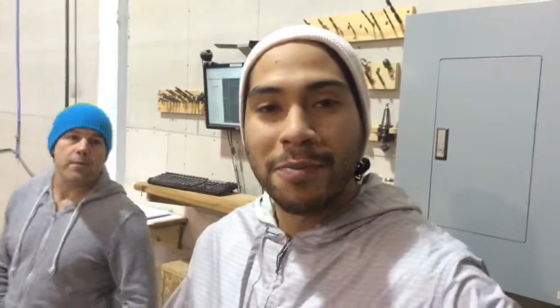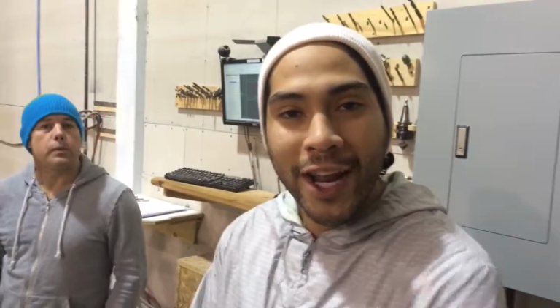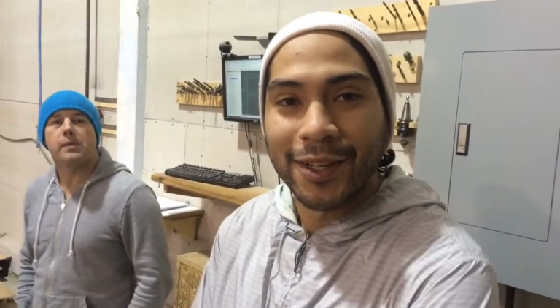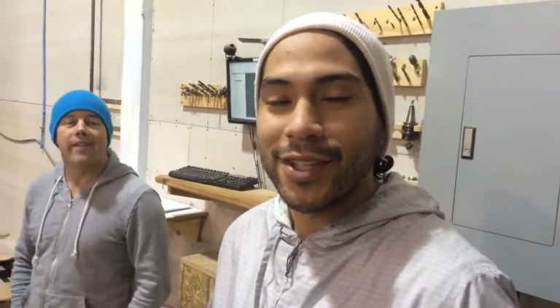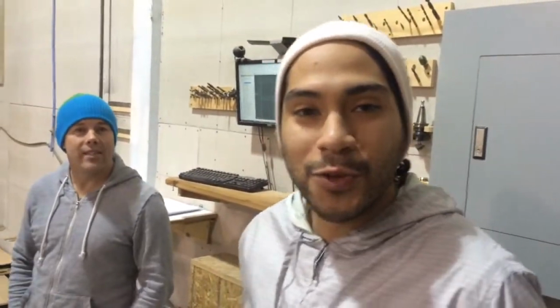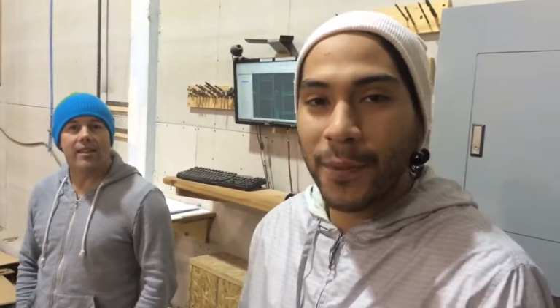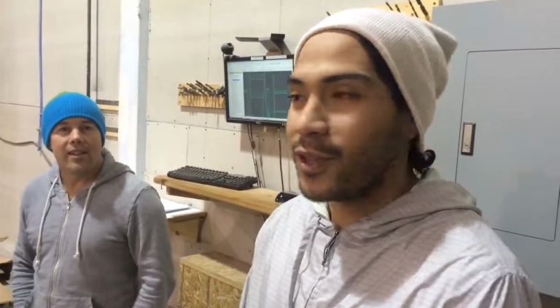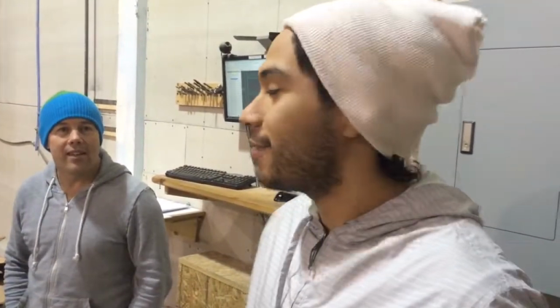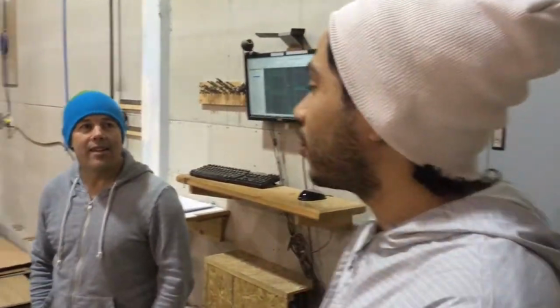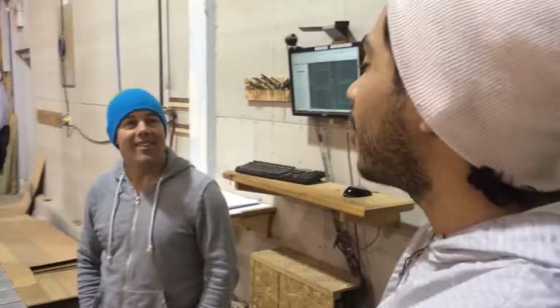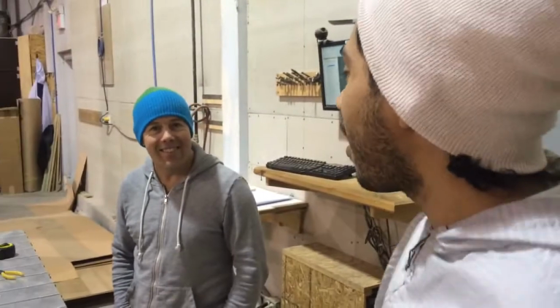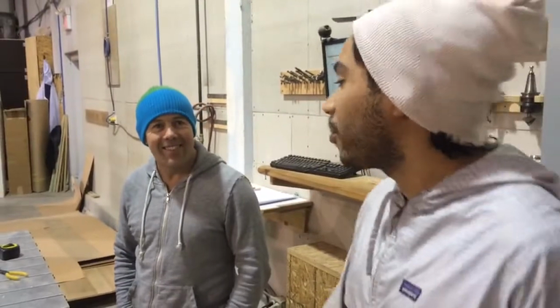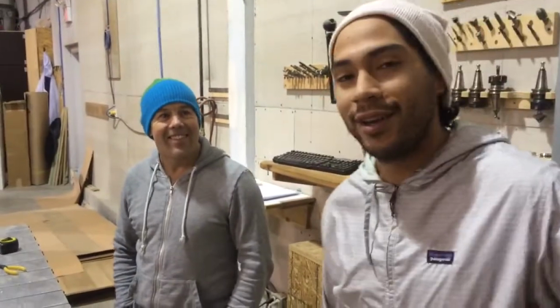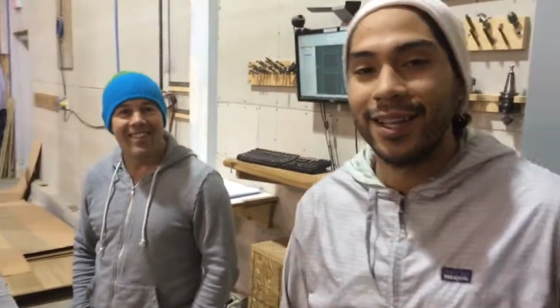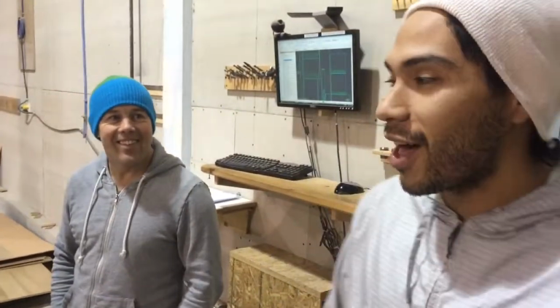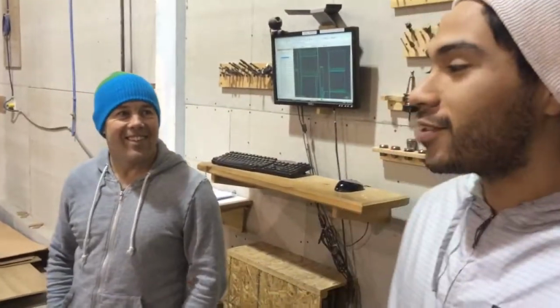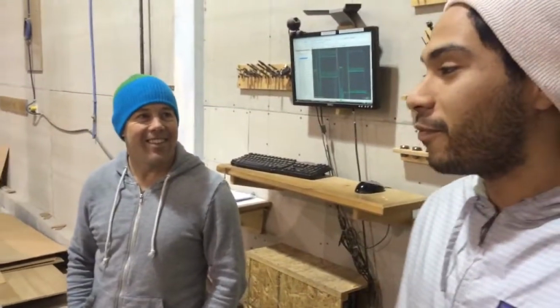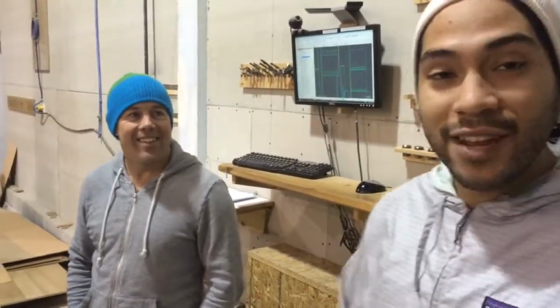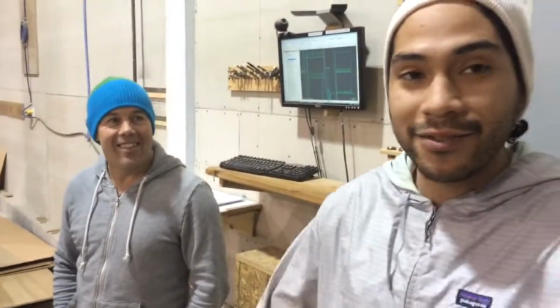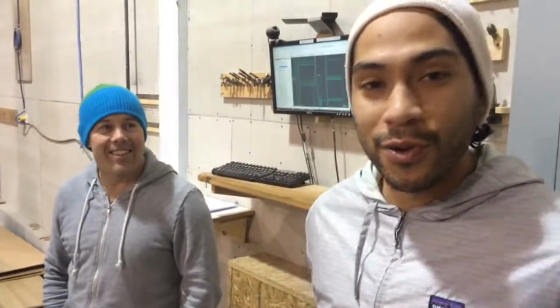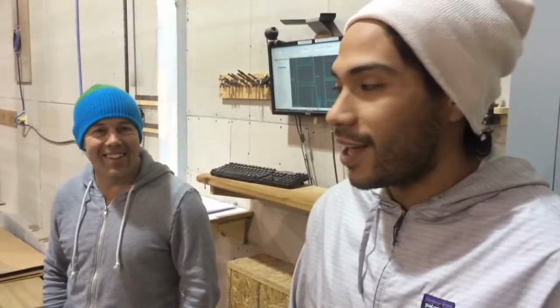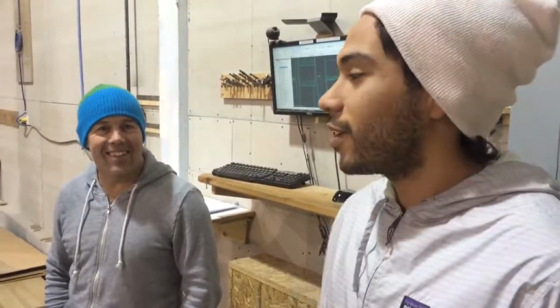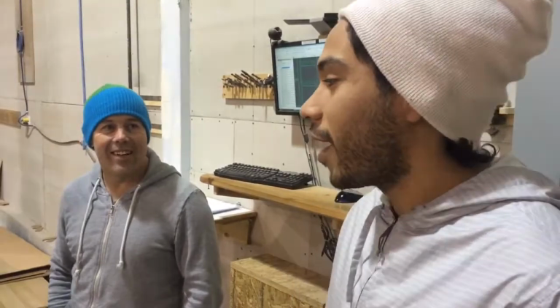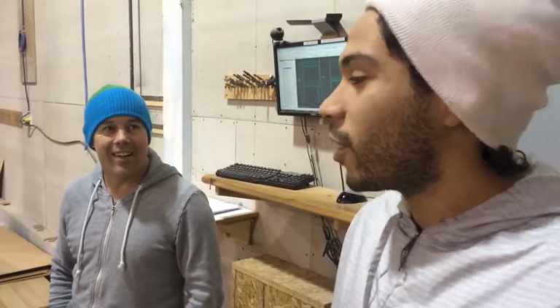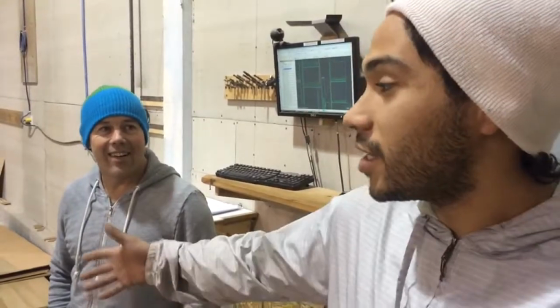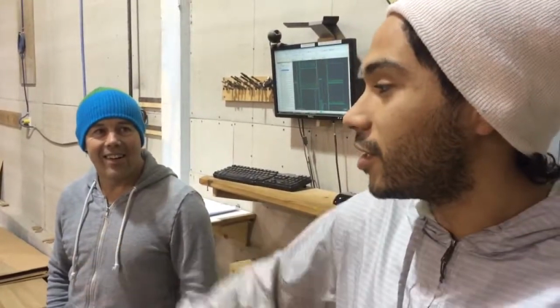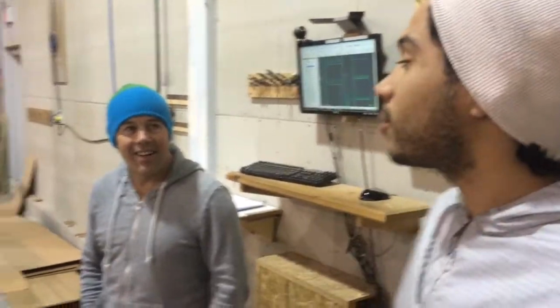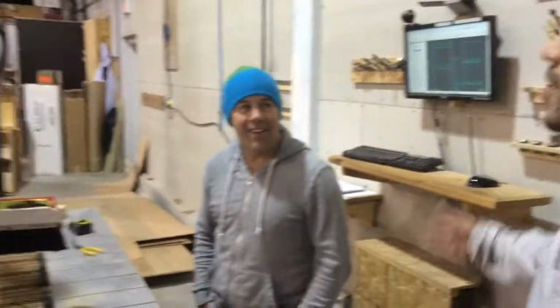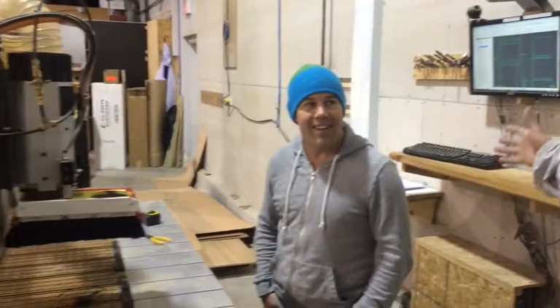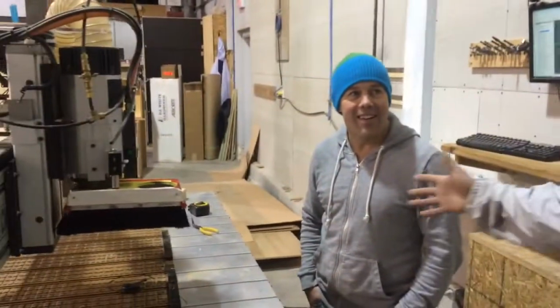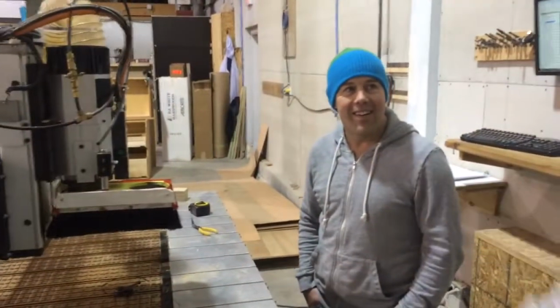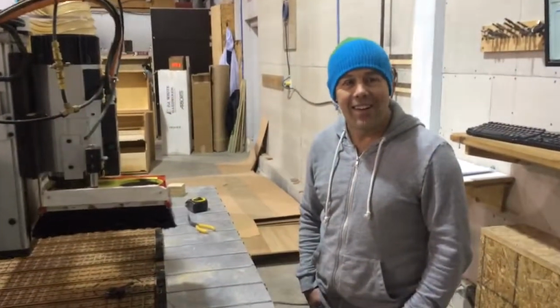Good morning. This is our two-minute improvement for the day, brought to you by our new helper here. He's thought of something very innovative and new, and we're going to apply it to our CNC machine. So Chris, why don't you explain what improvement you made.